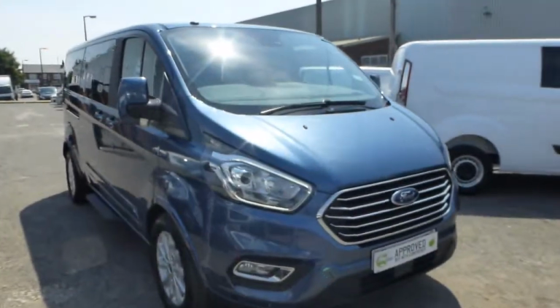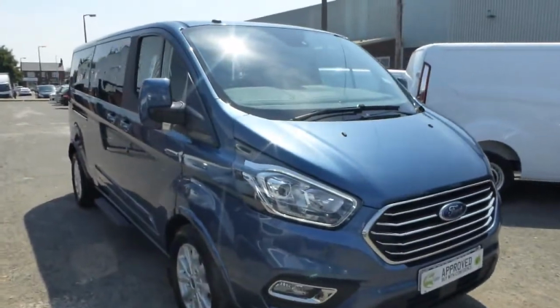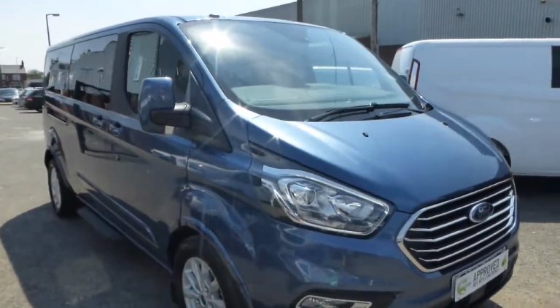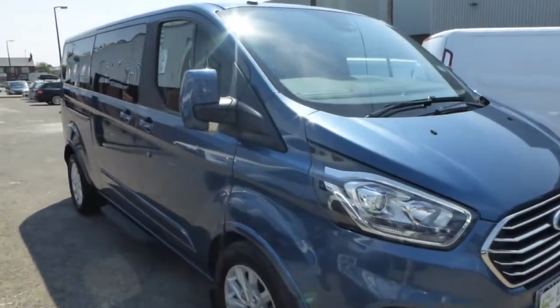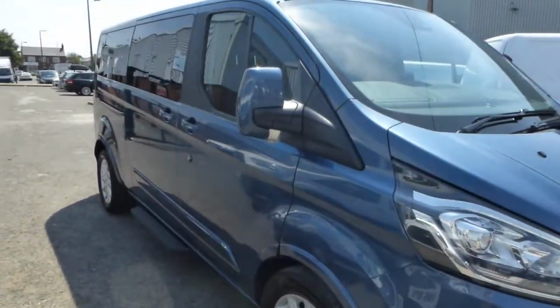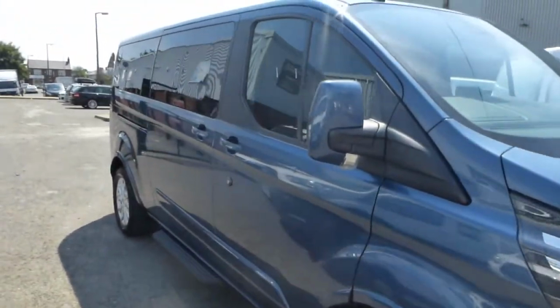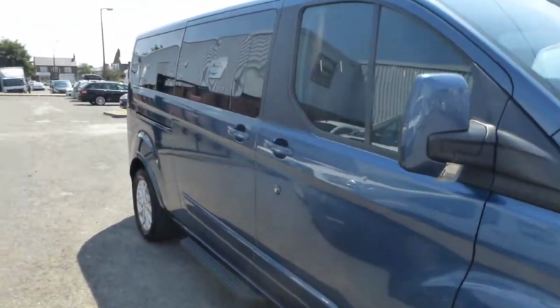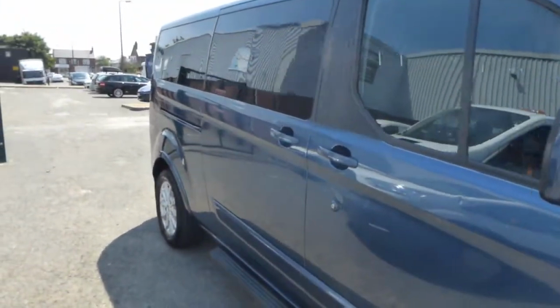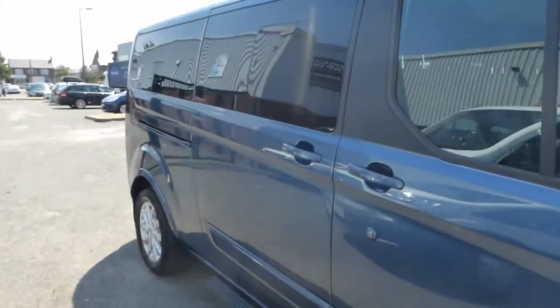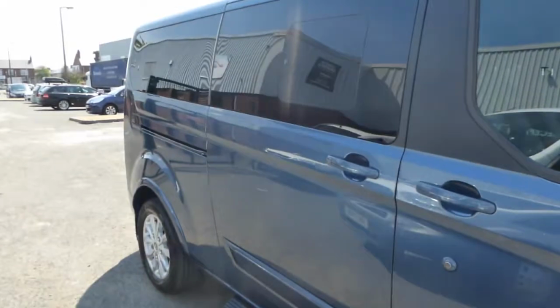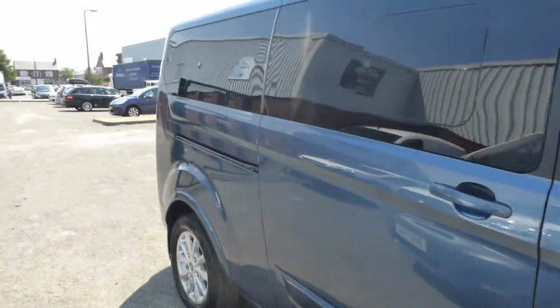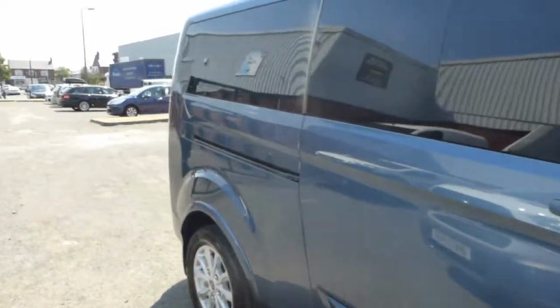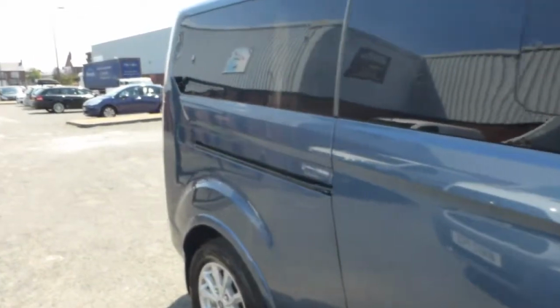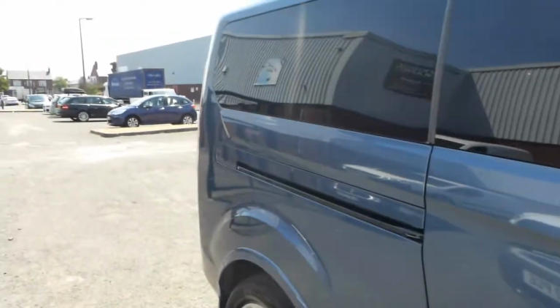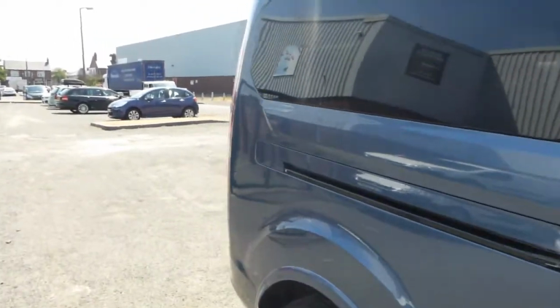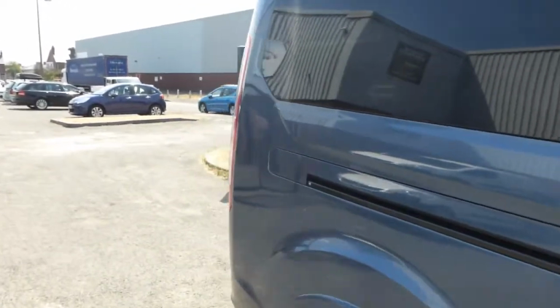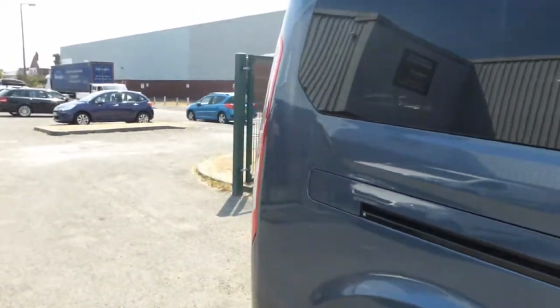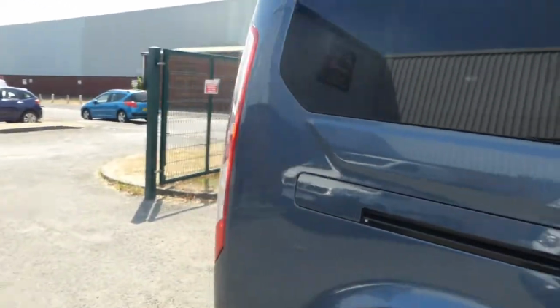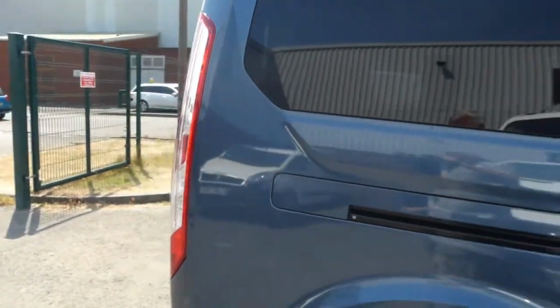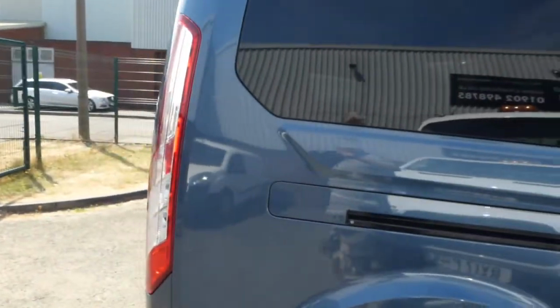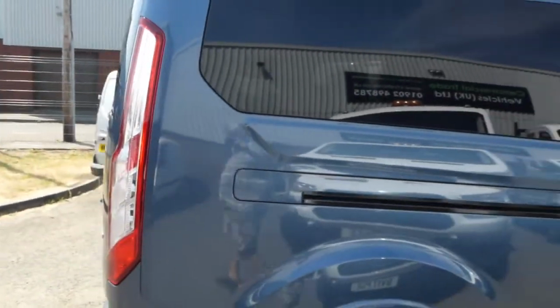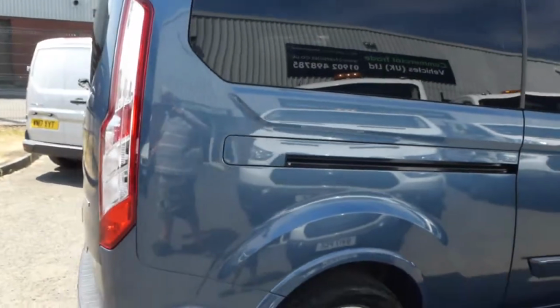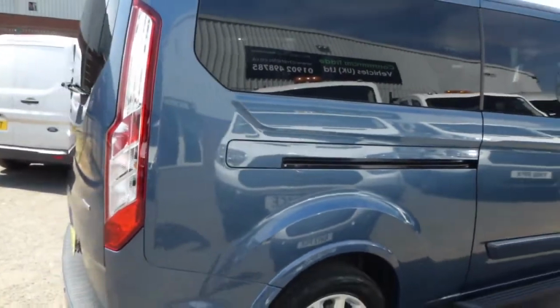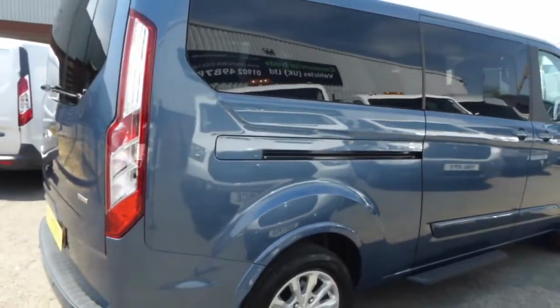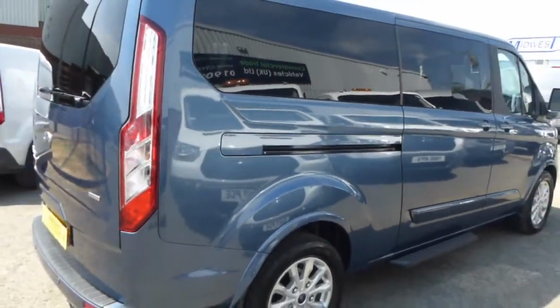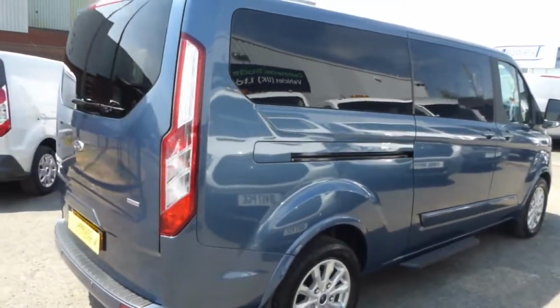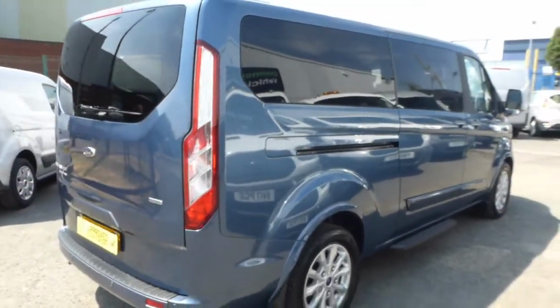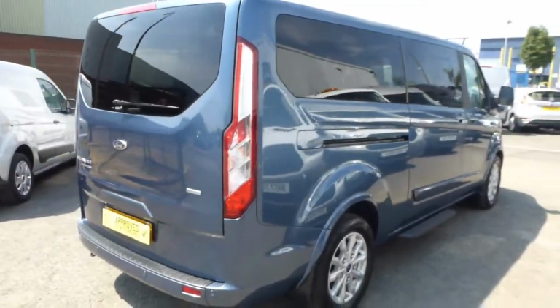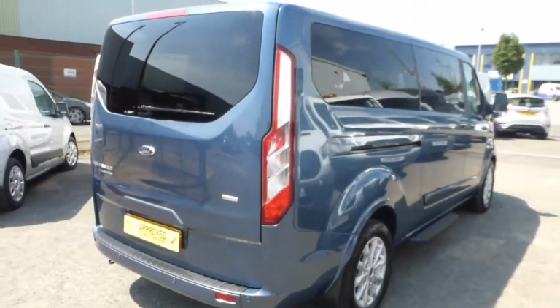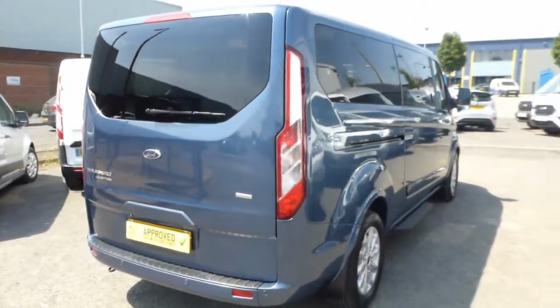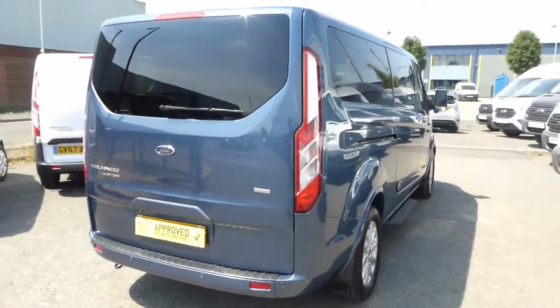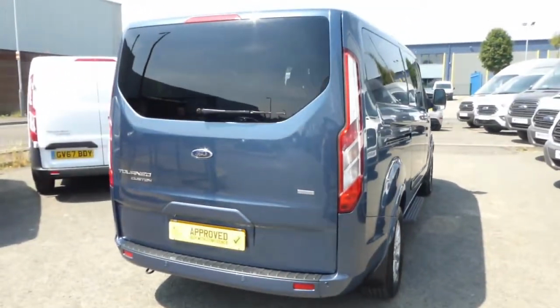Hello from Commercial Trade Vehicles, this is the Ford Tourneo Custom we have for sale. Registered in 2018, this vehicle is the facelift version with 9 seats and its long wheelbase.